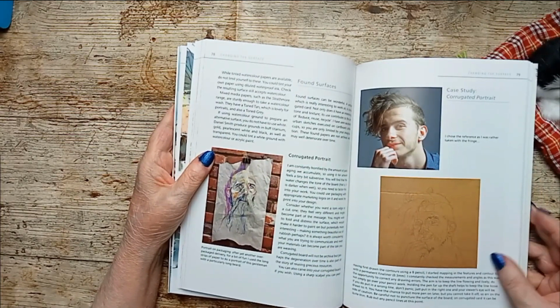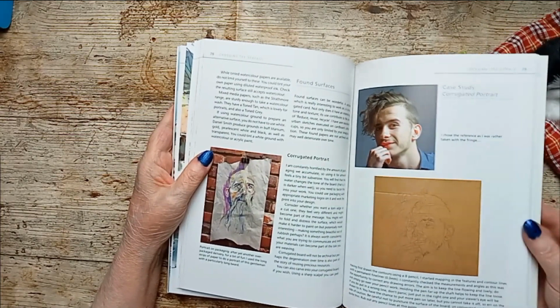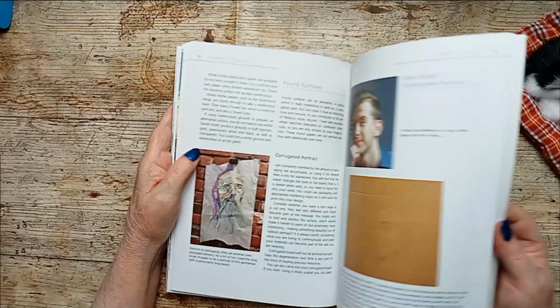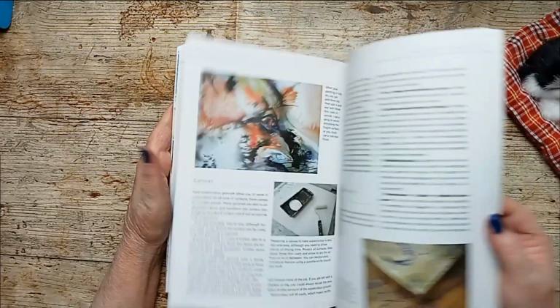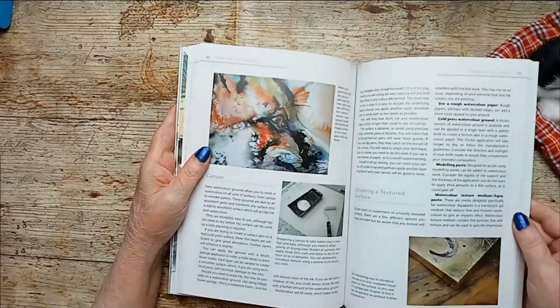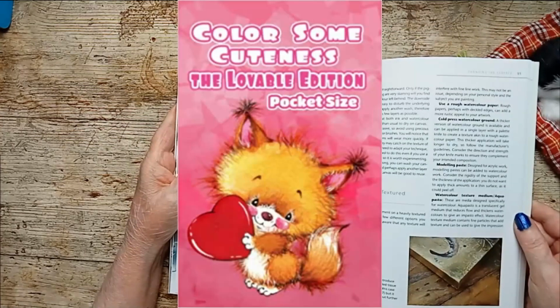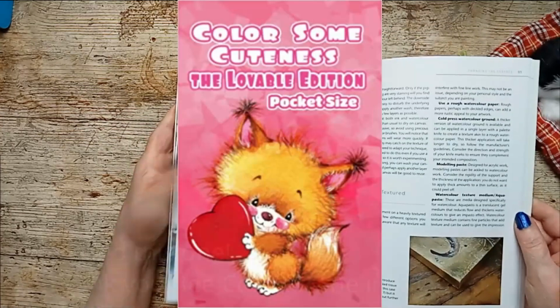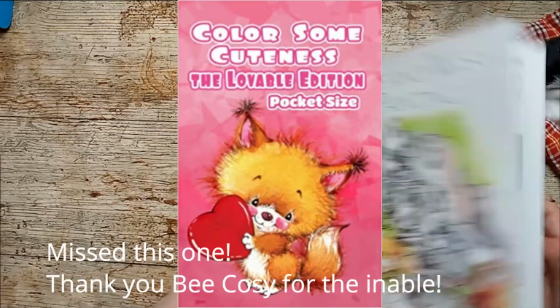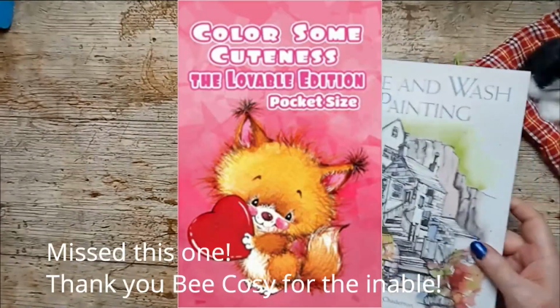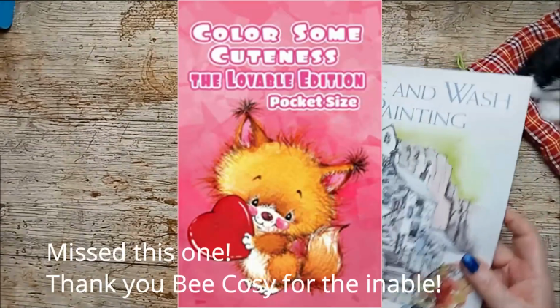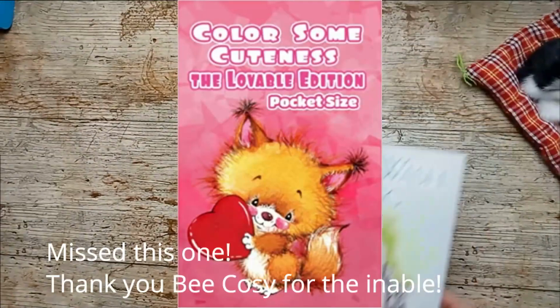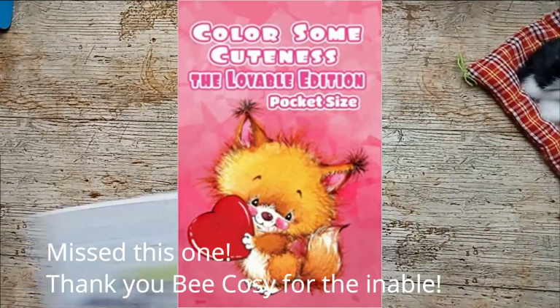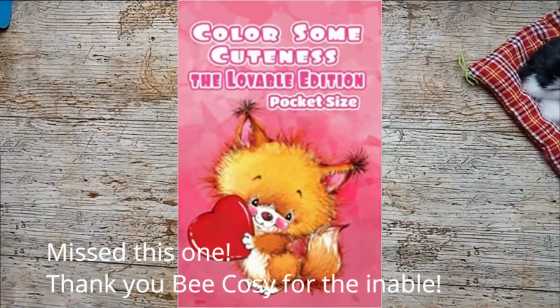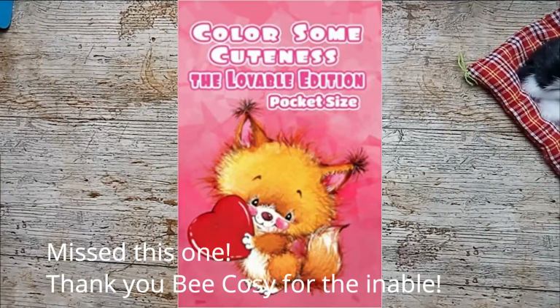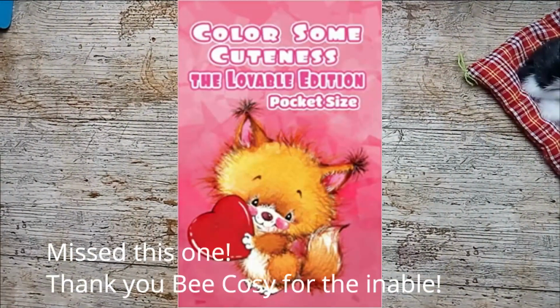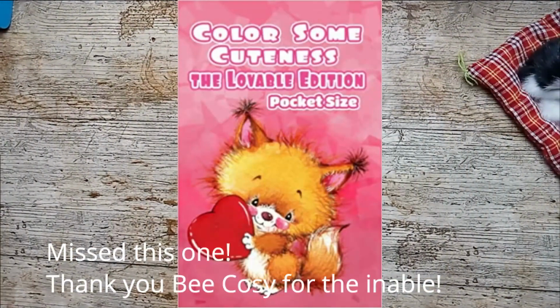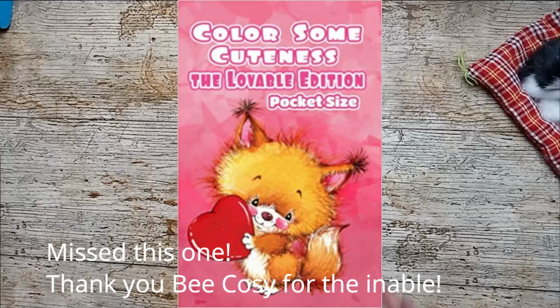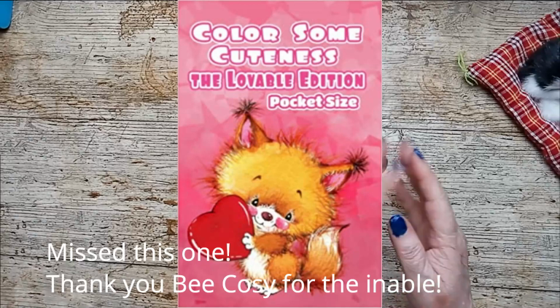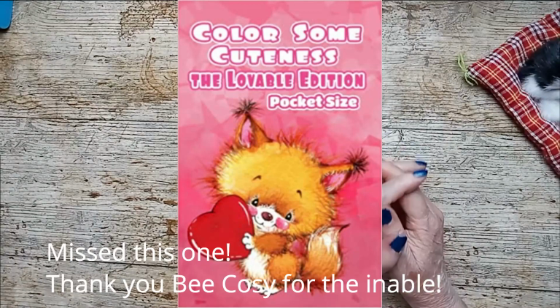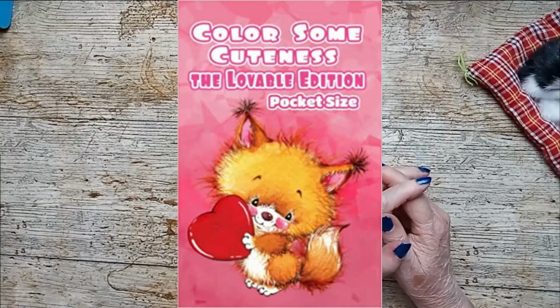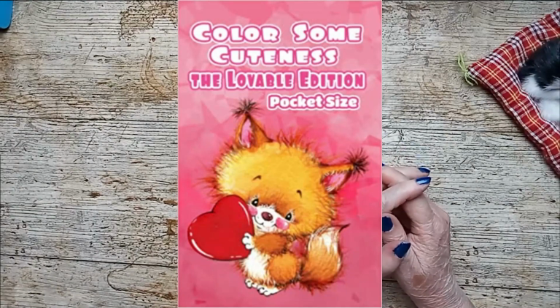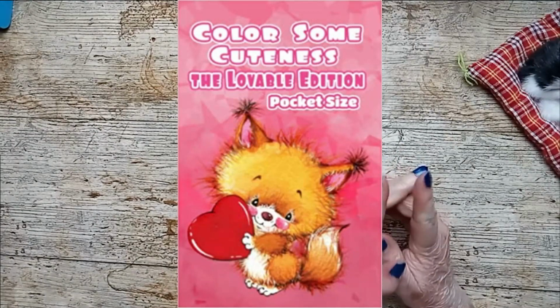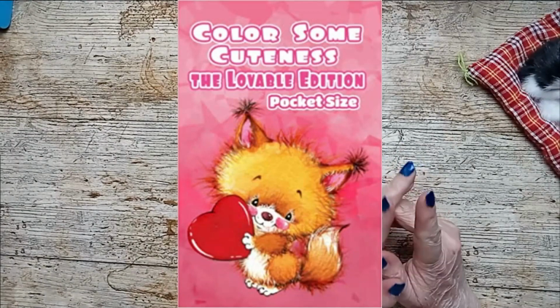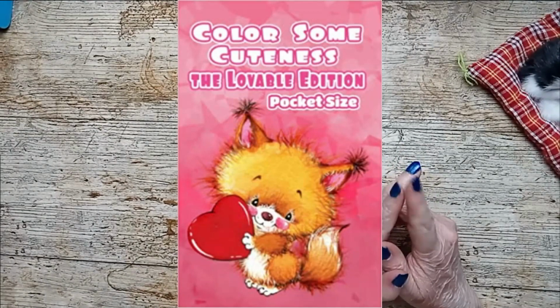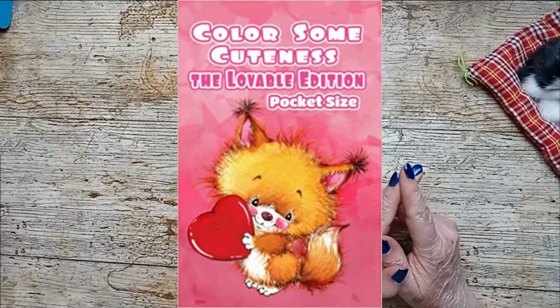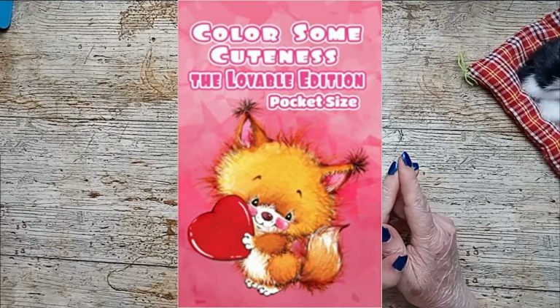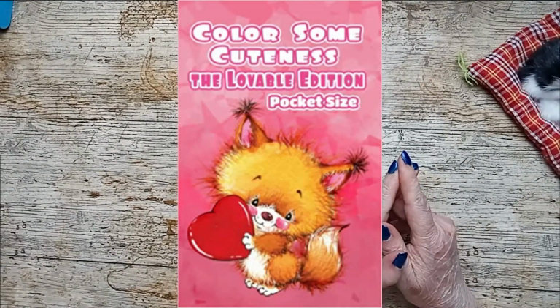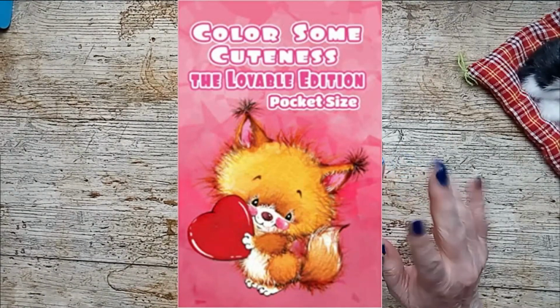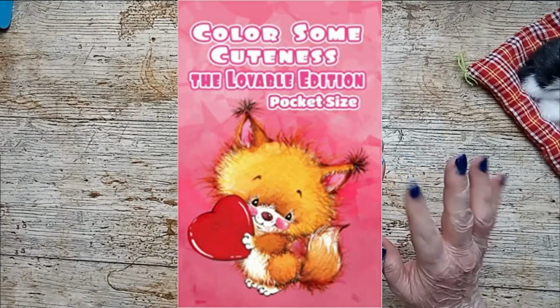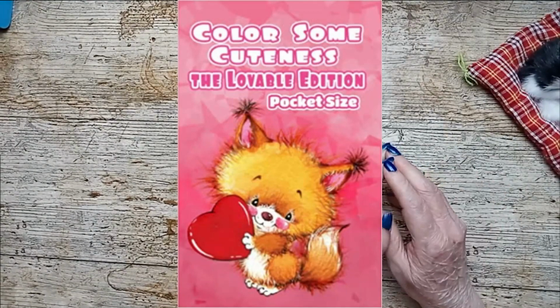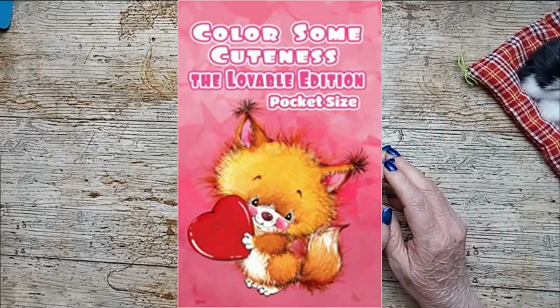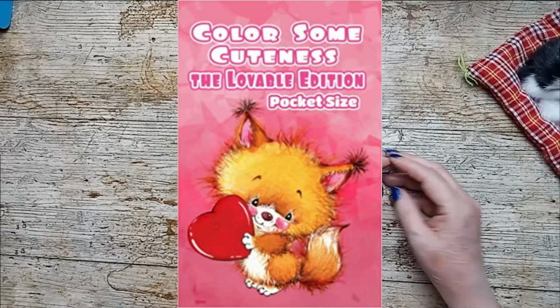And that is everything that I got. Thank you very much for watching, and I will see you in the next video. Bye!